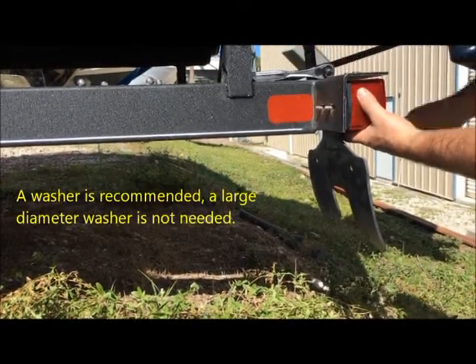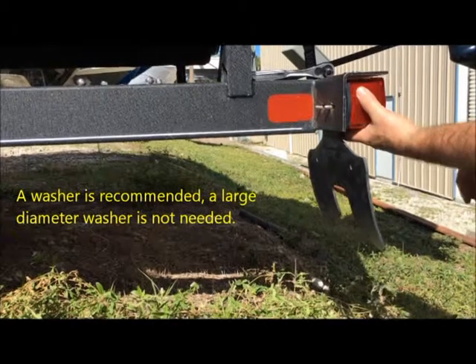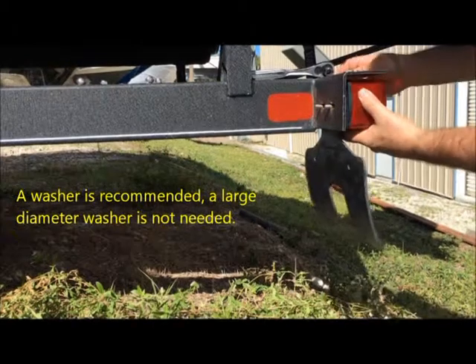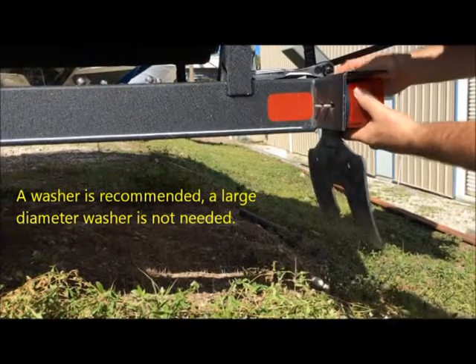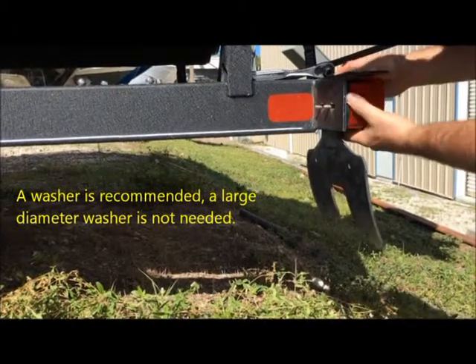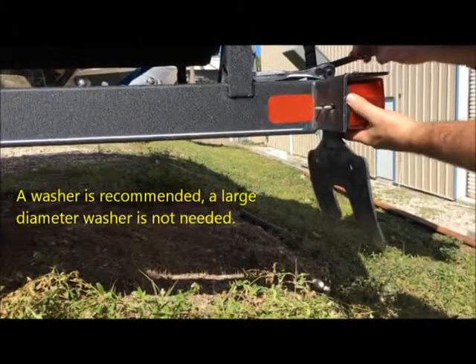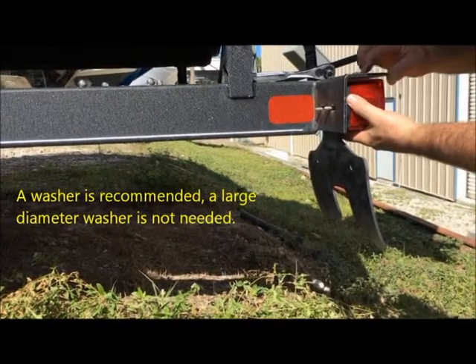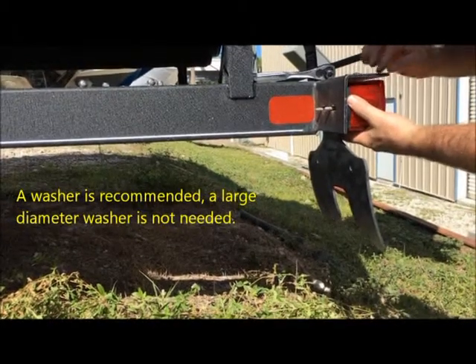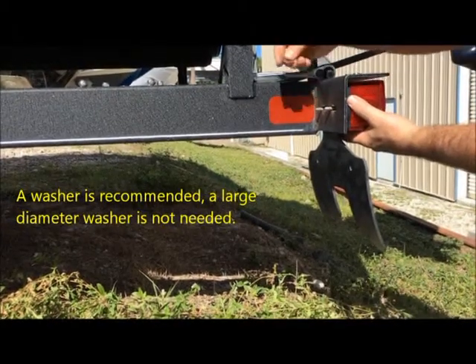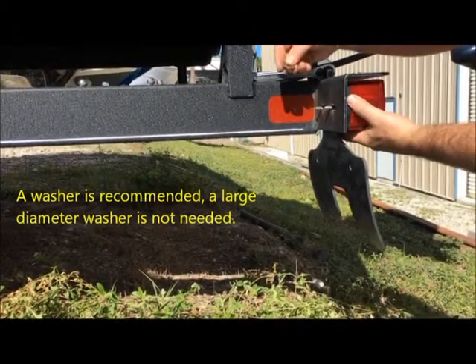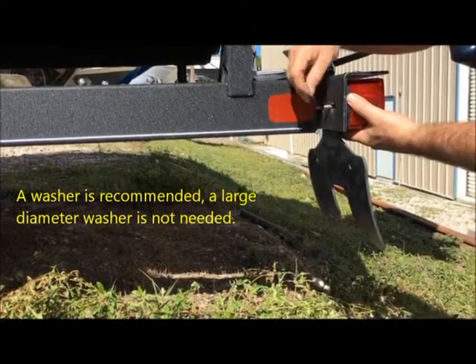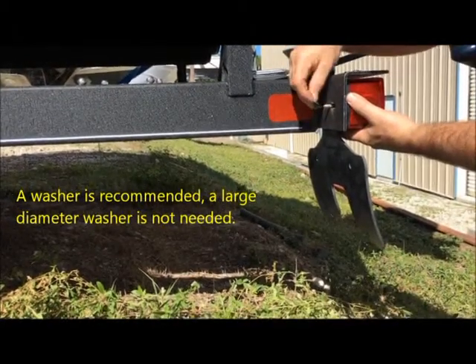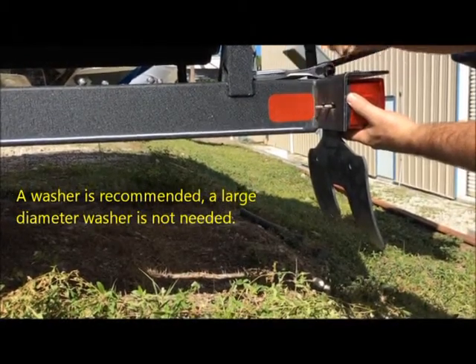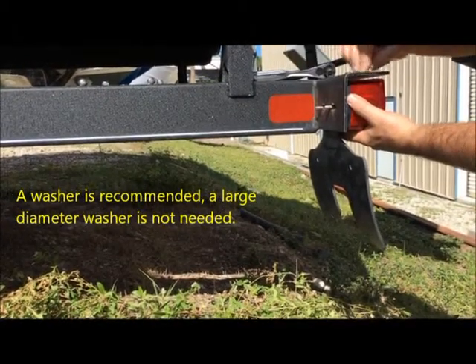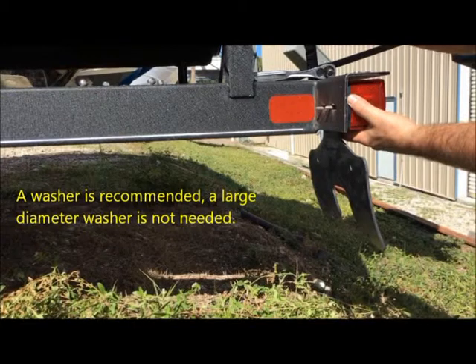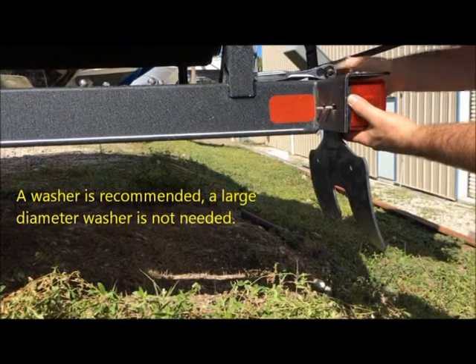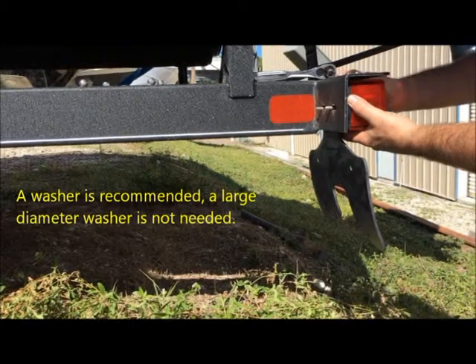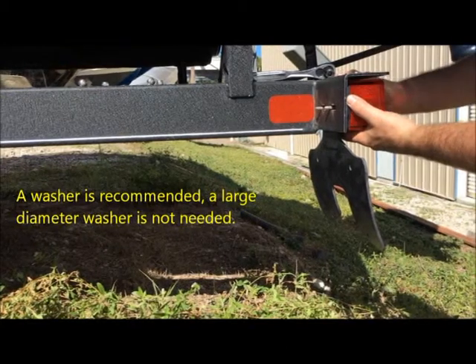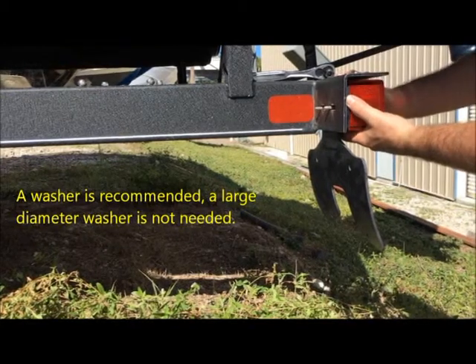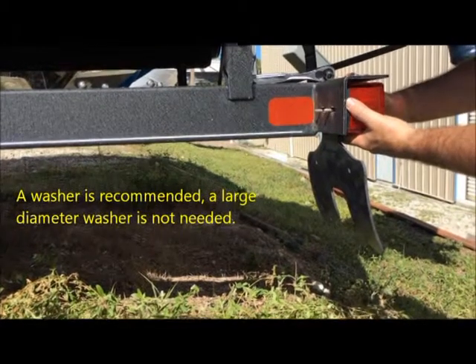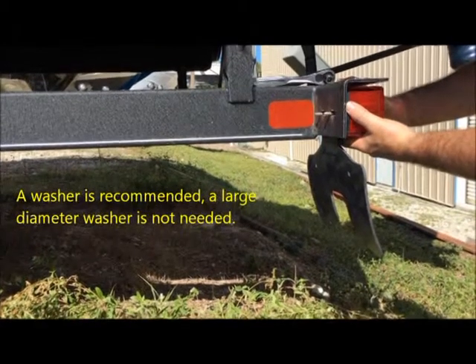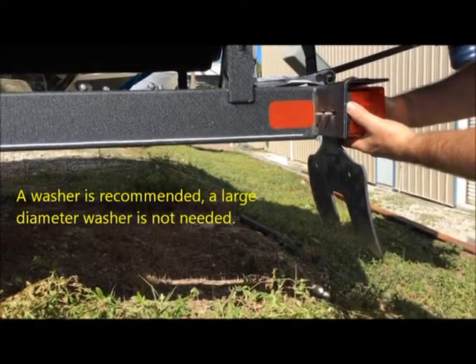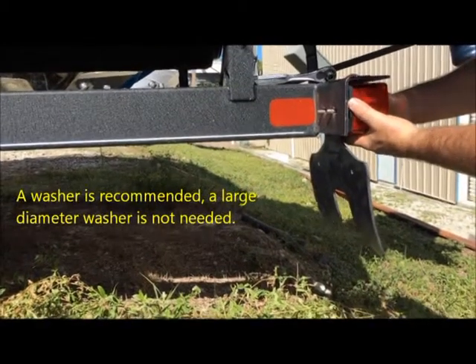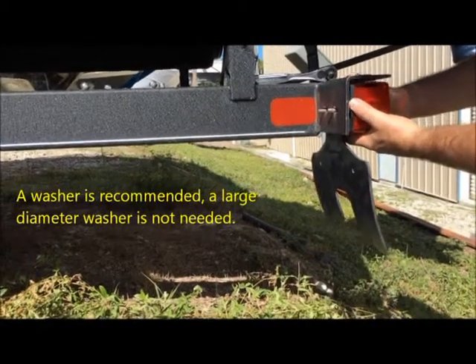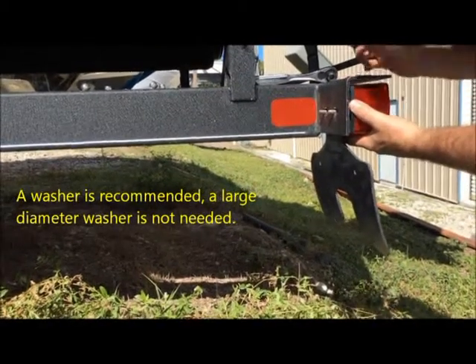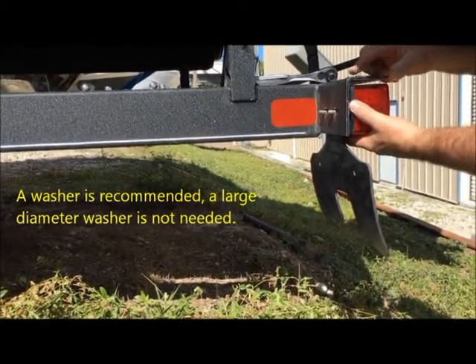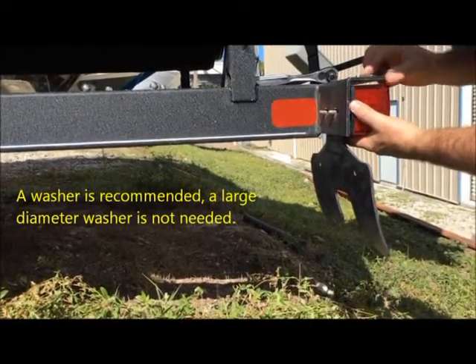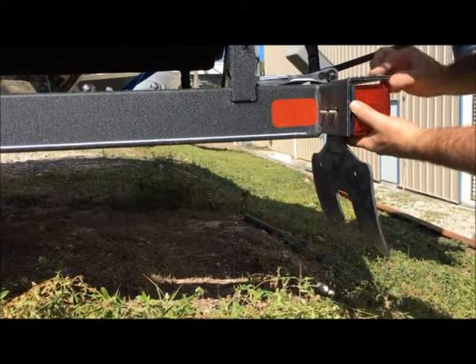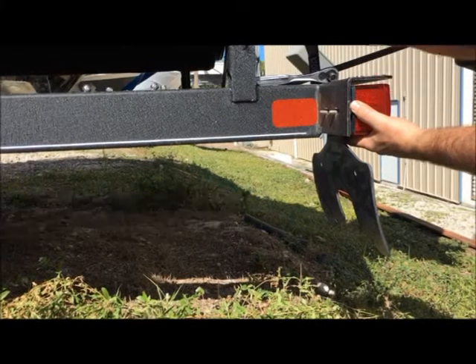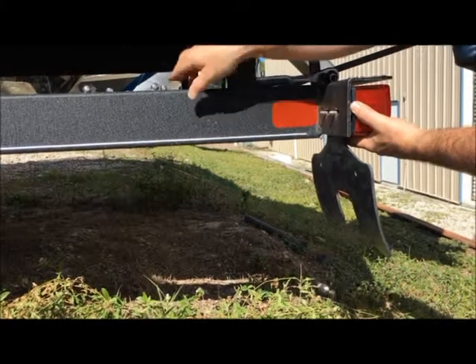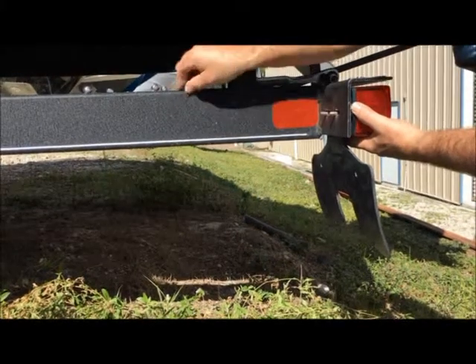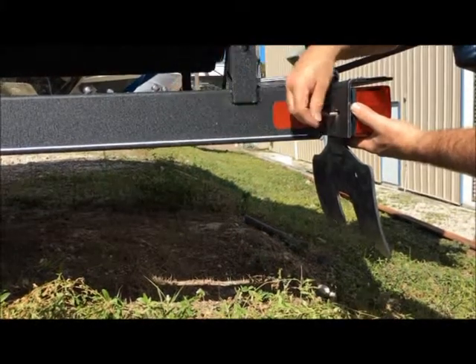In this particular case, you have the option of using the large washers or the small washers that originally came with your trailer. It doesn't really matter here, so we use the smaller washers.